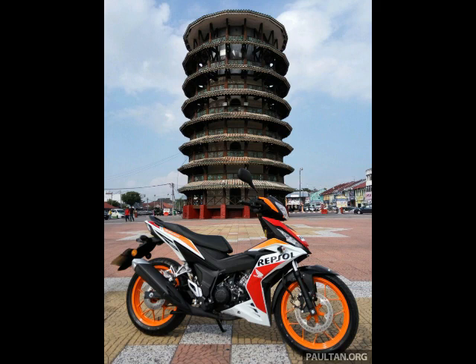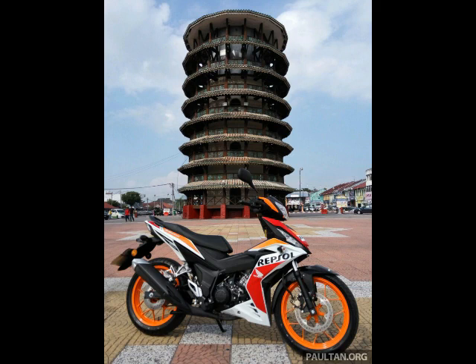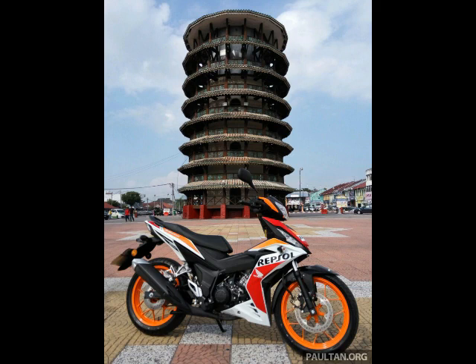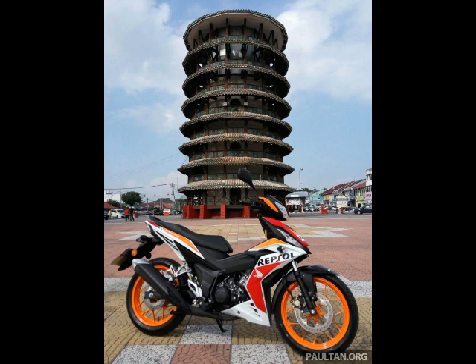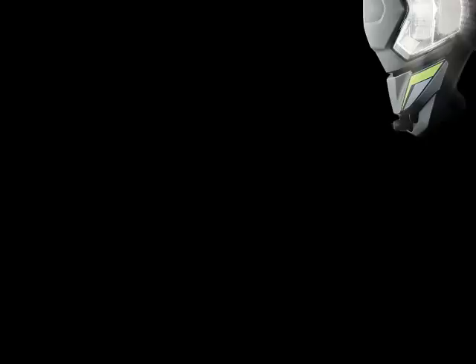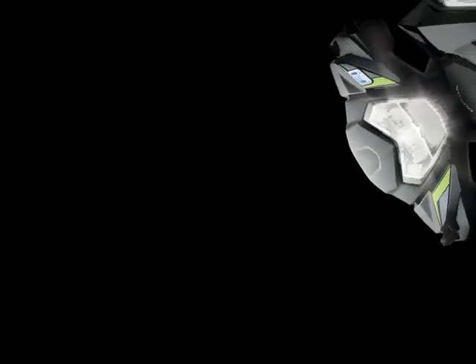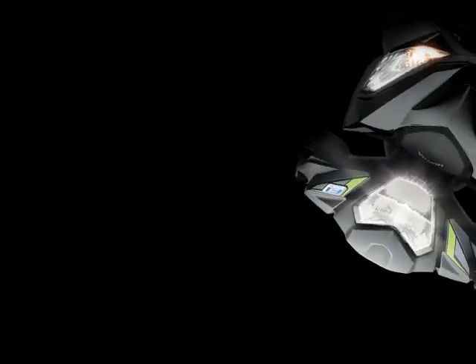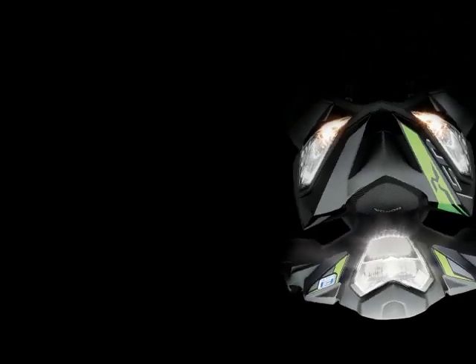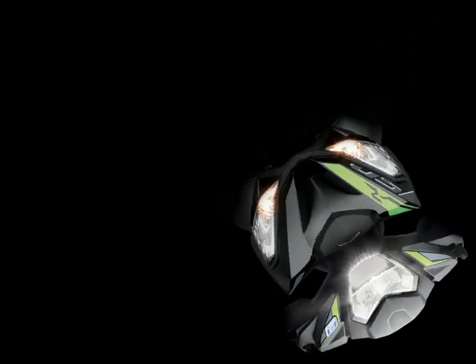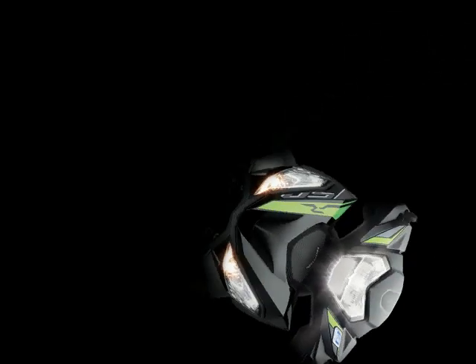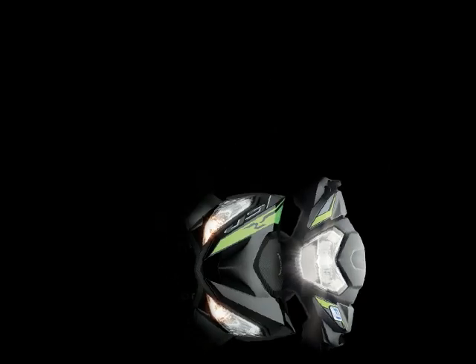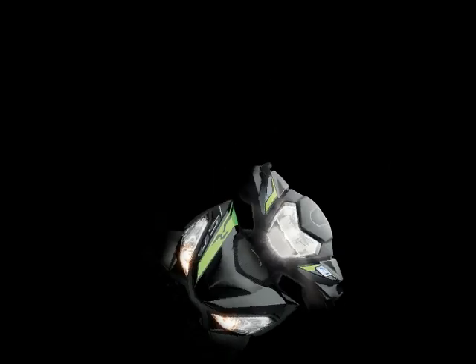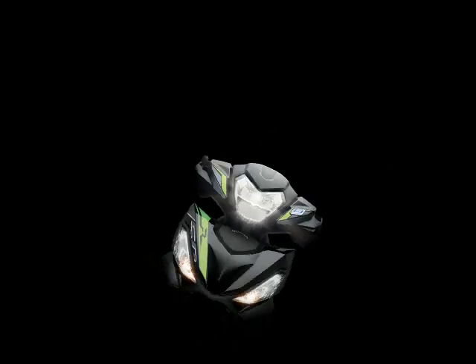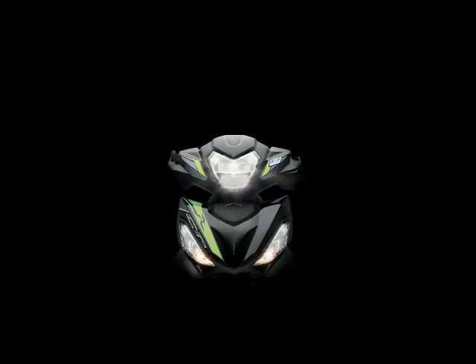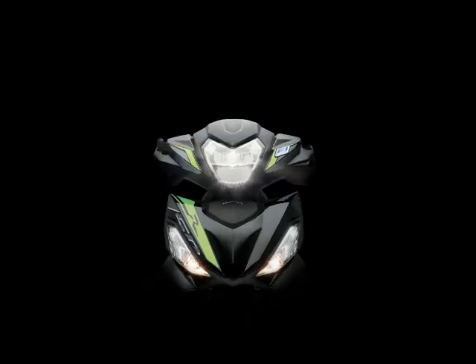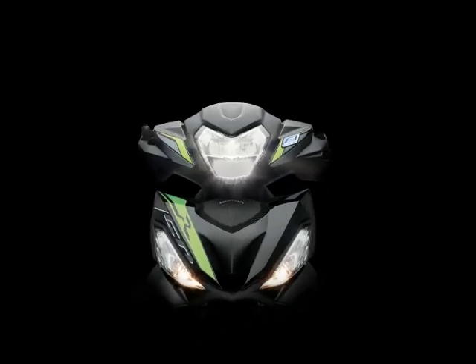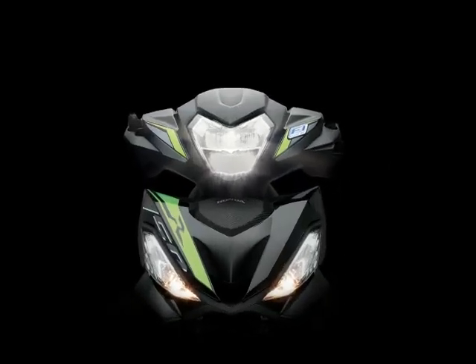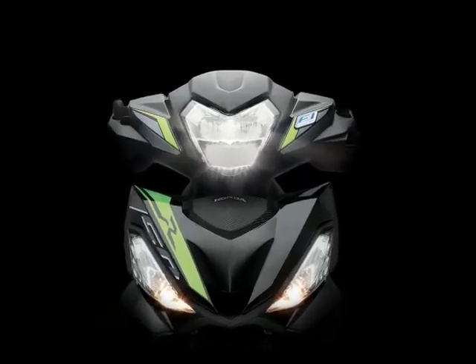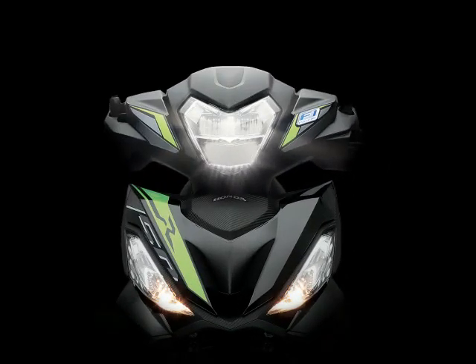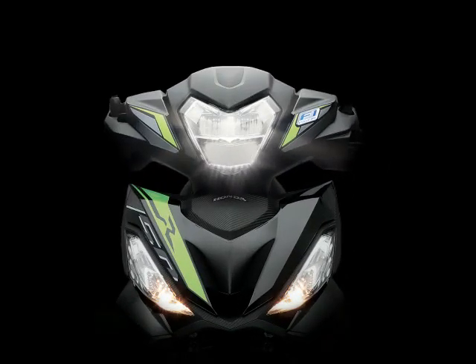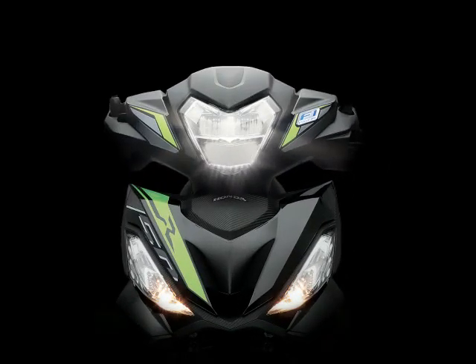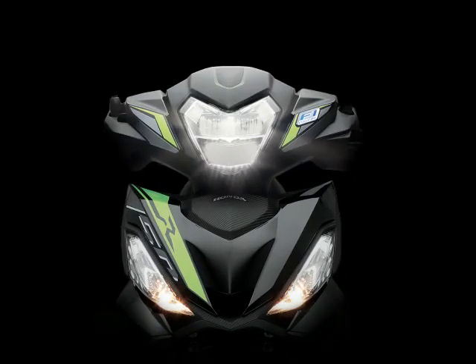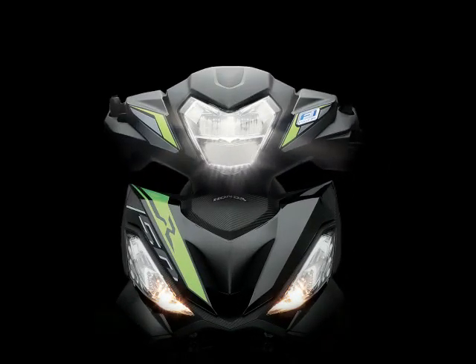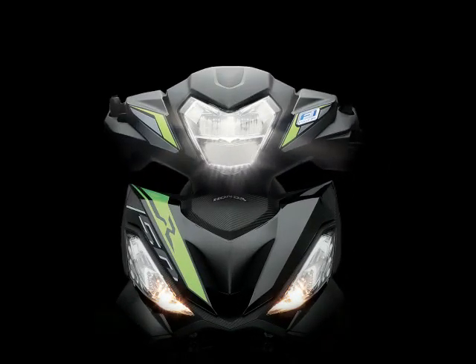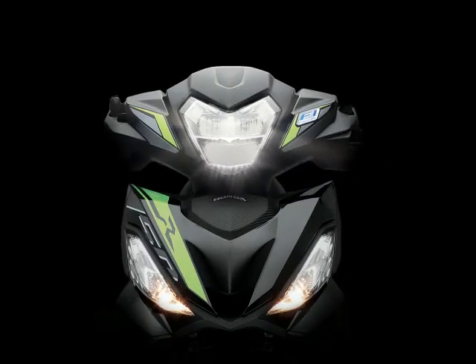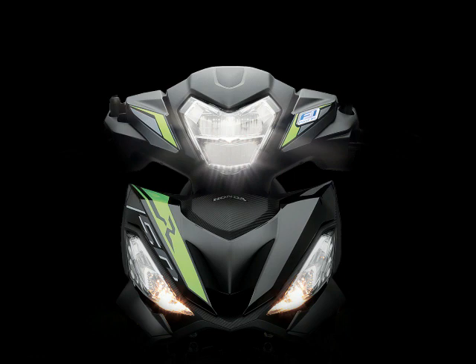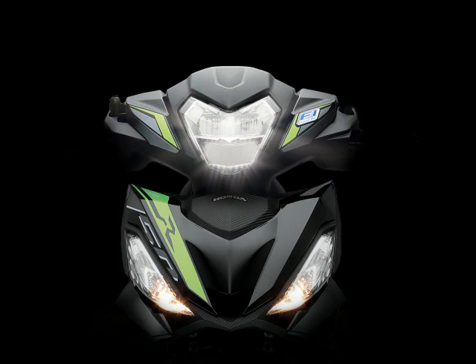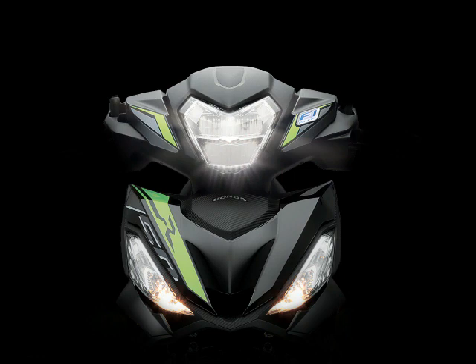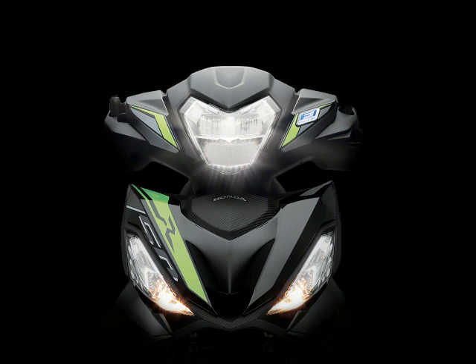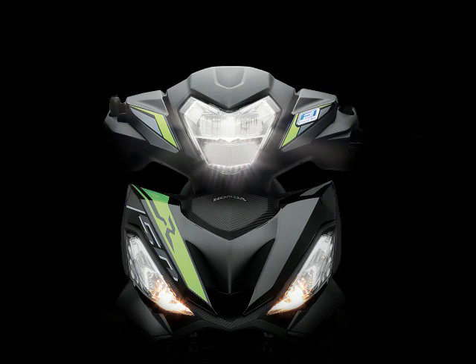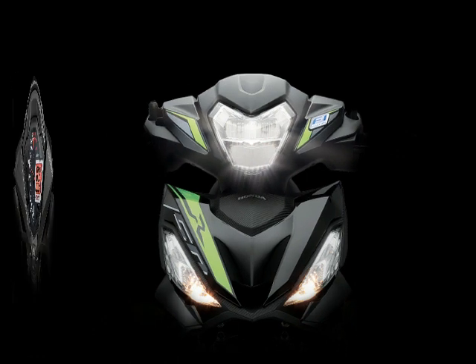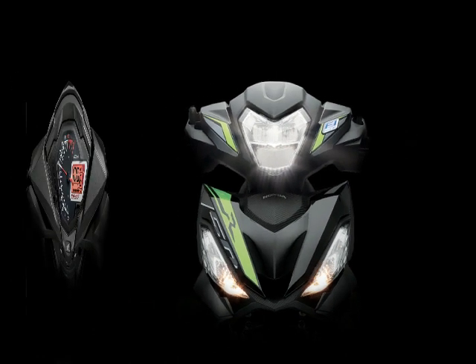The RS150R weighs in at 122 kilograms and seat height is set at 764 millimeters, while LED lighting is used for the headlights.